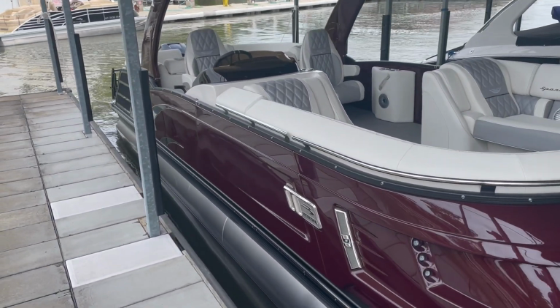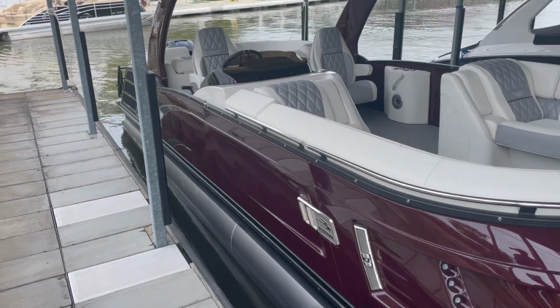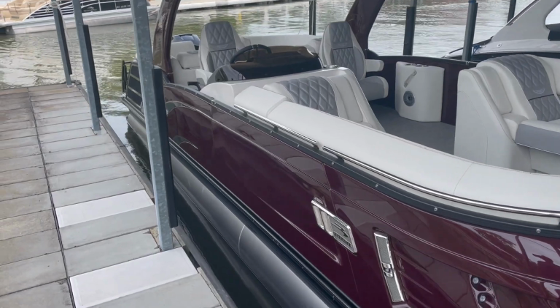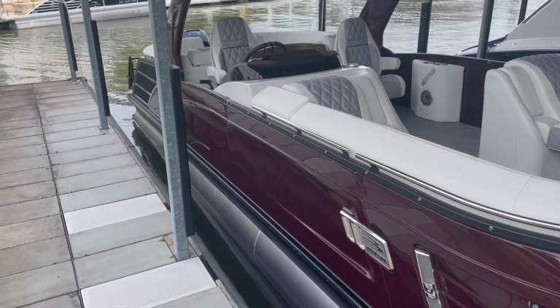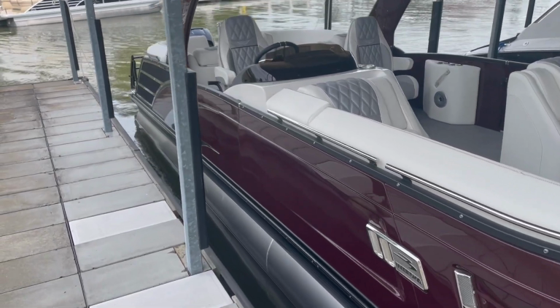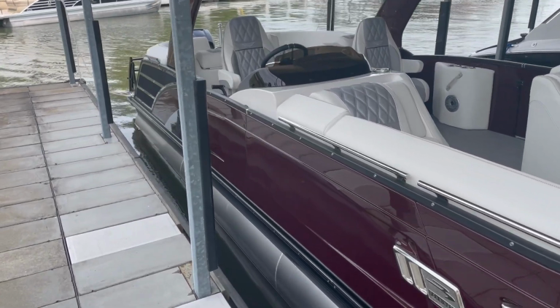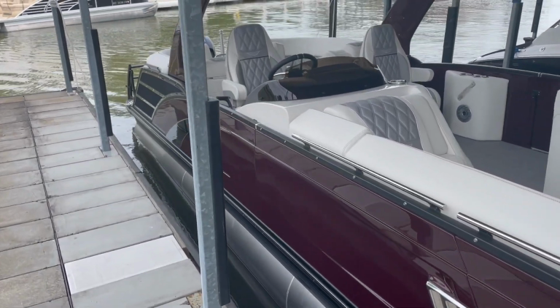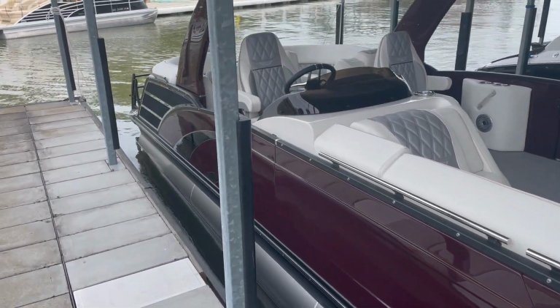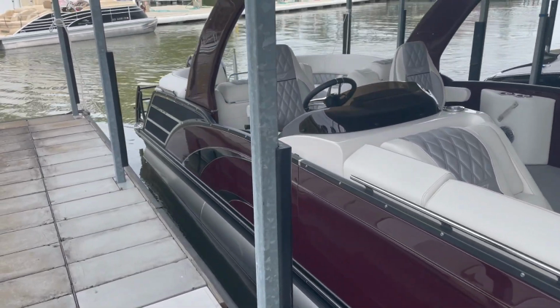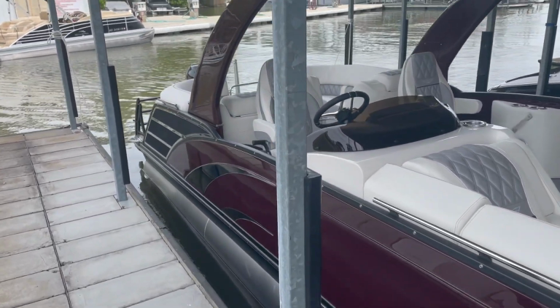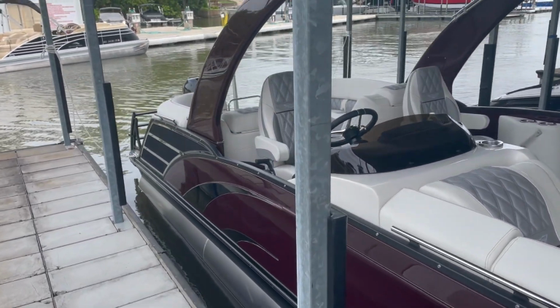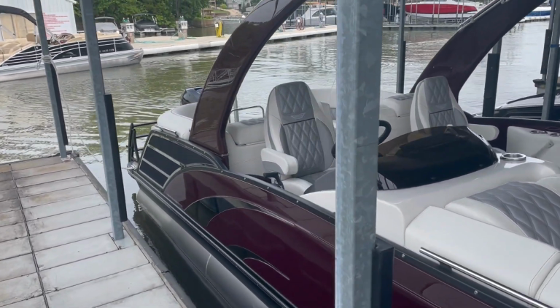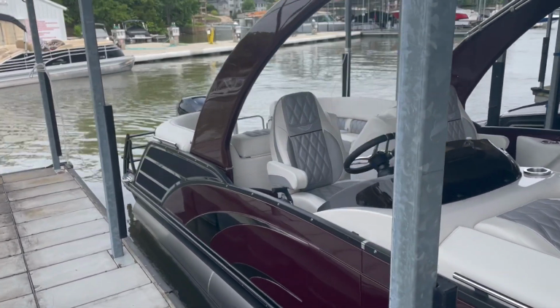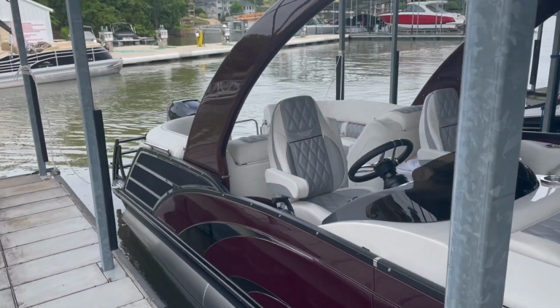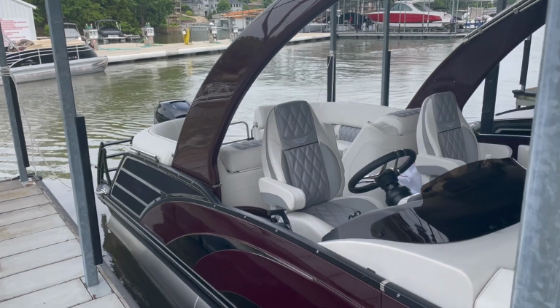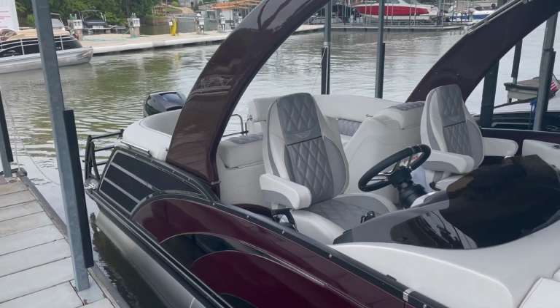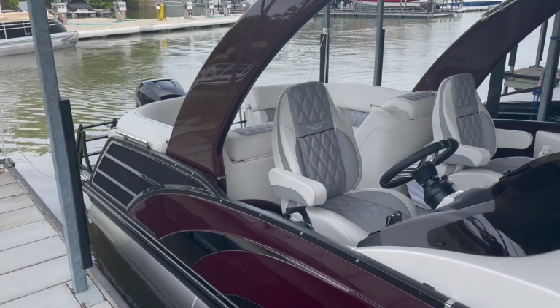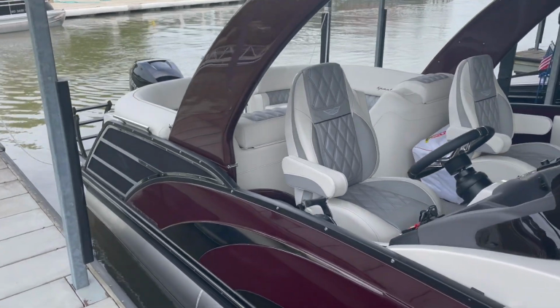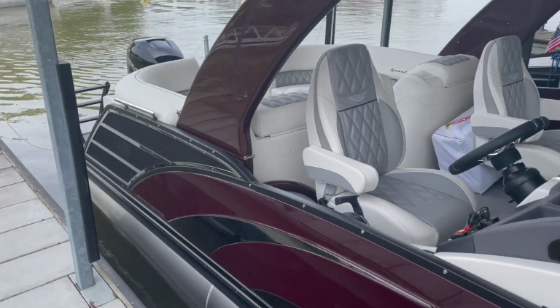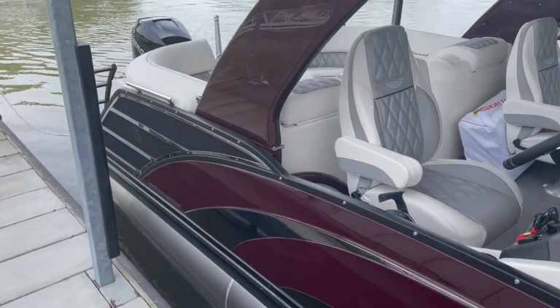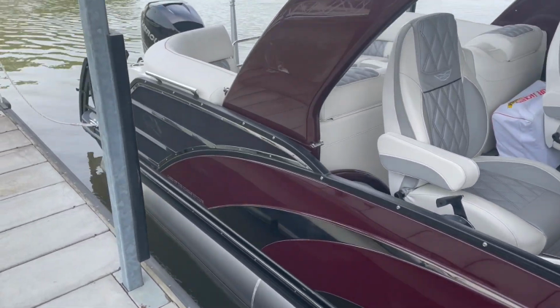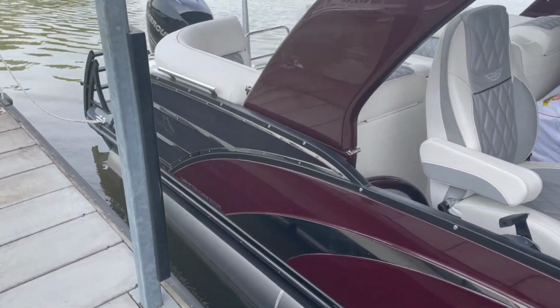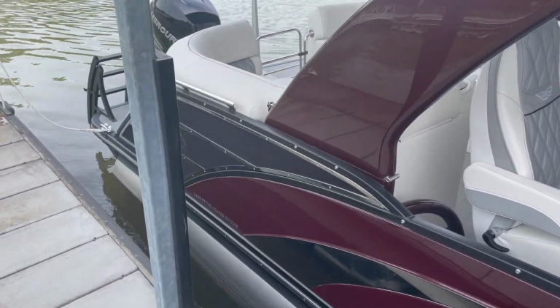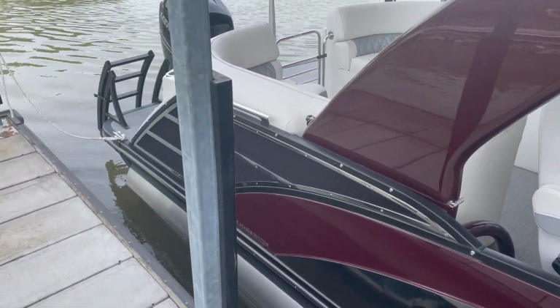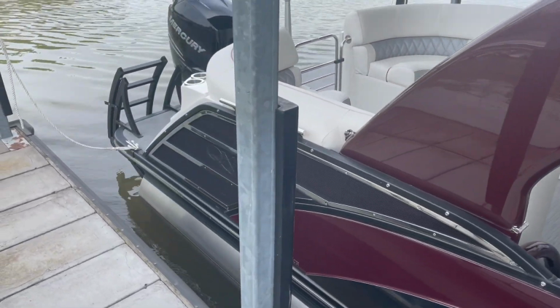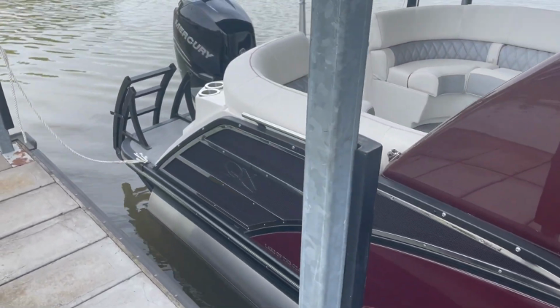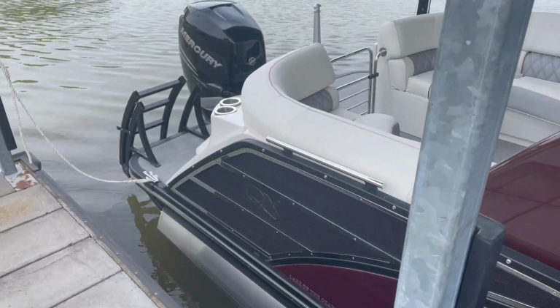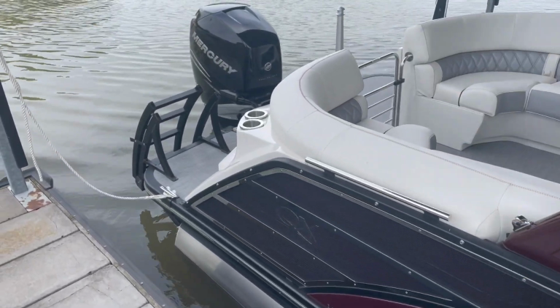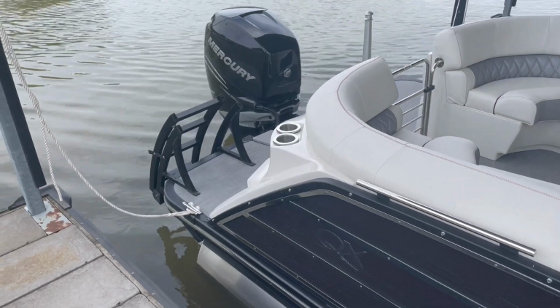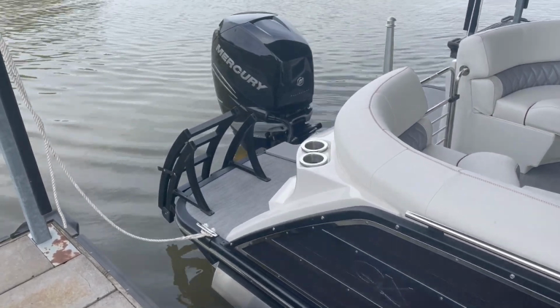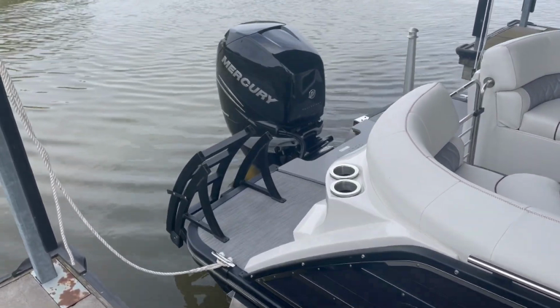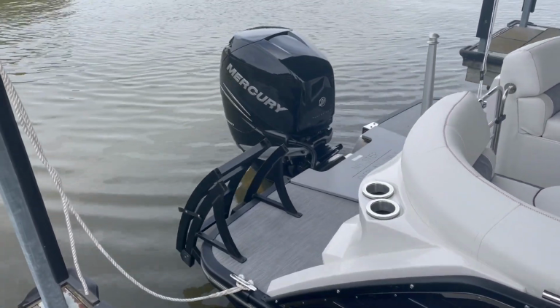This is the QX series, all fiberglass side. A stands for arch — new power cladded arch. A beautiful boat, powered by the Mercury 400.